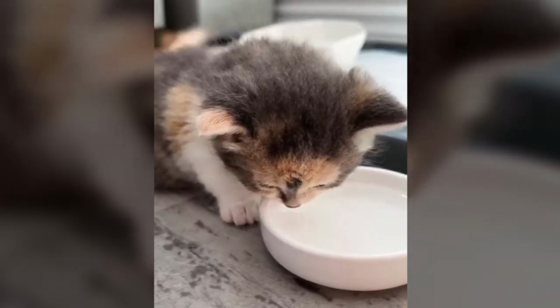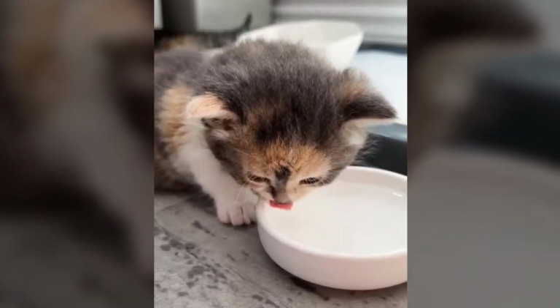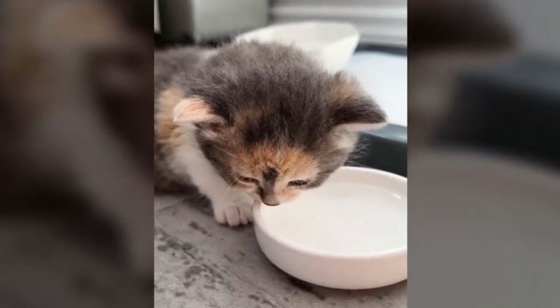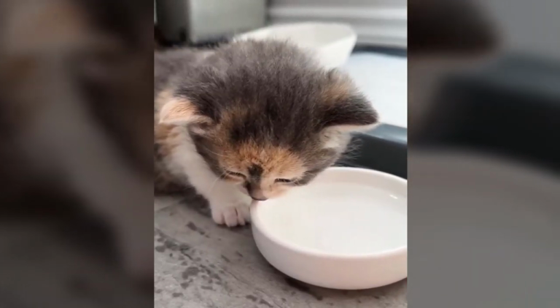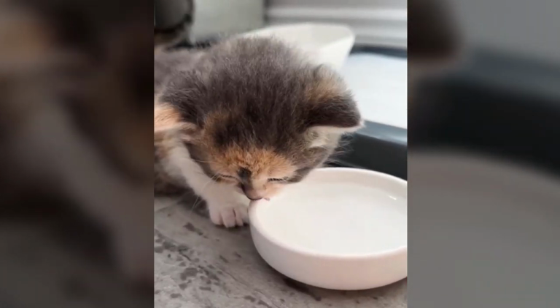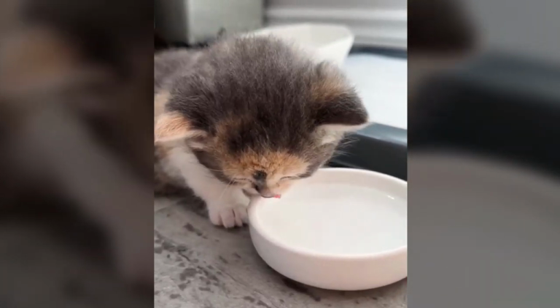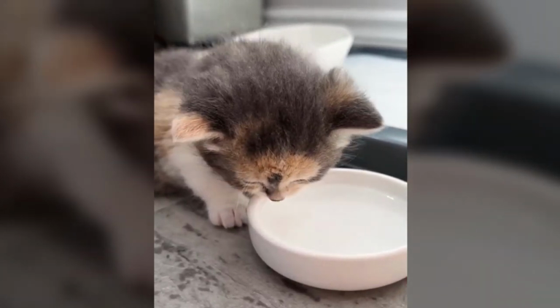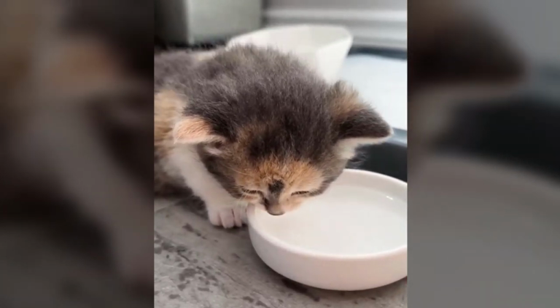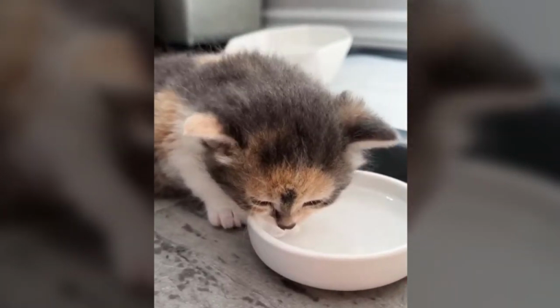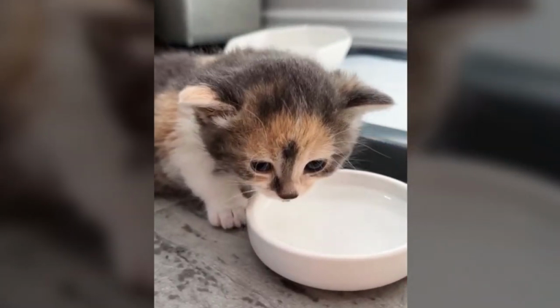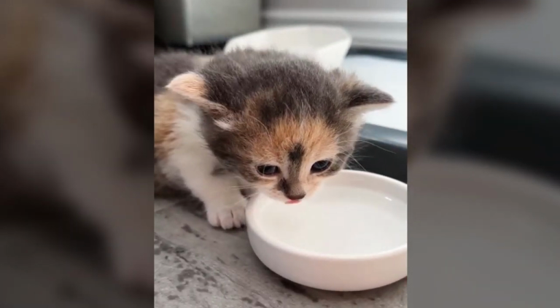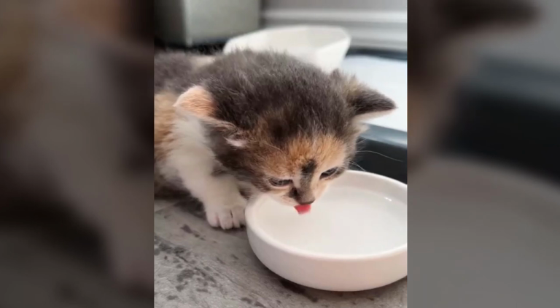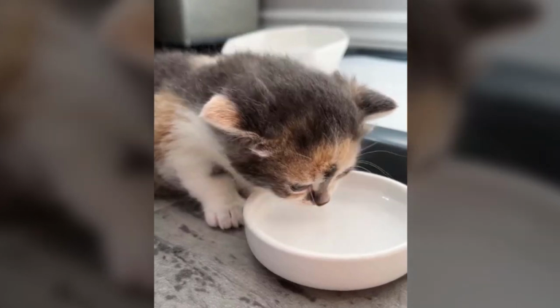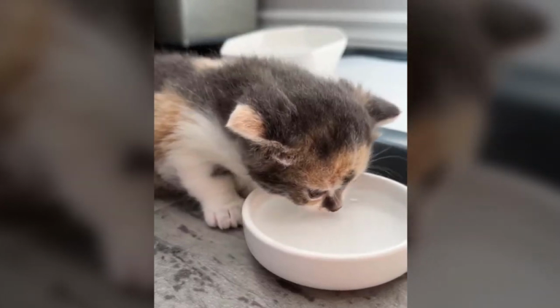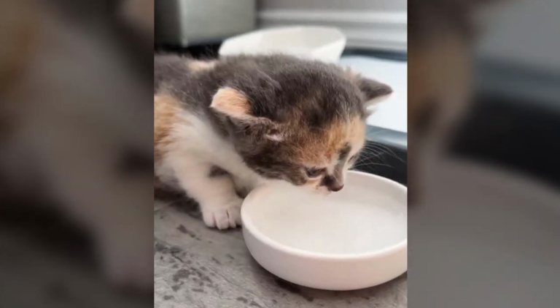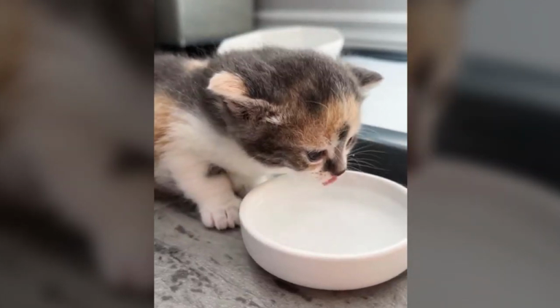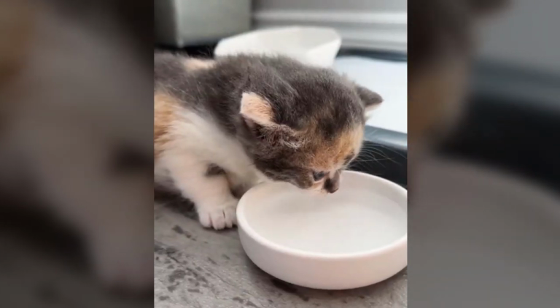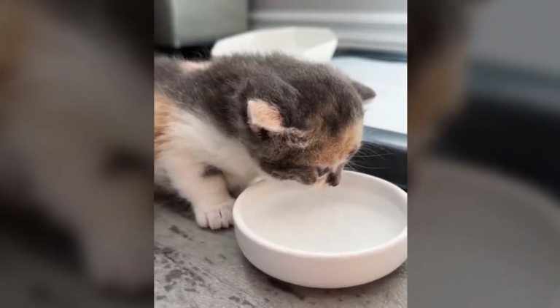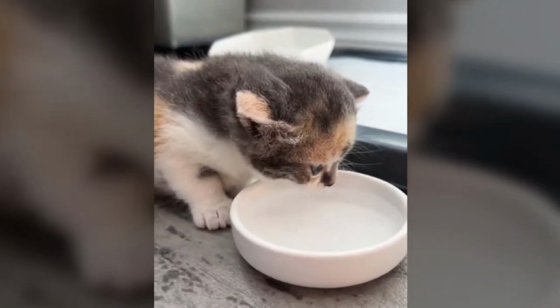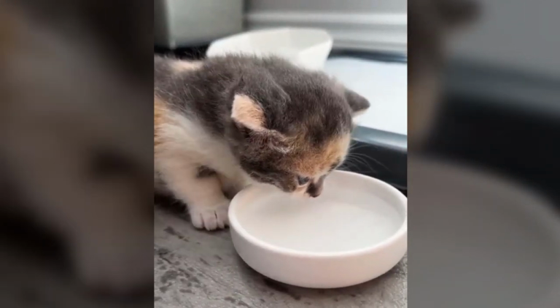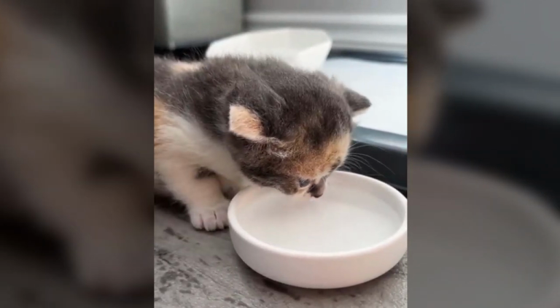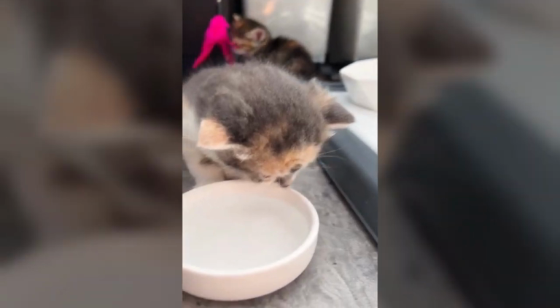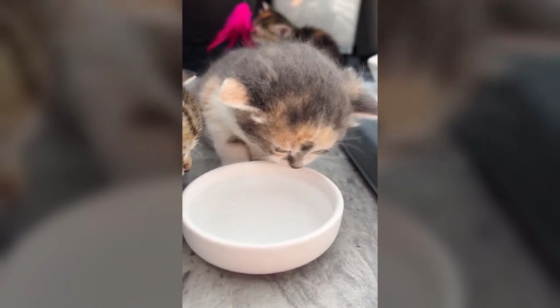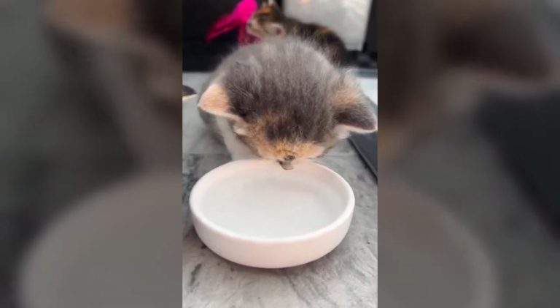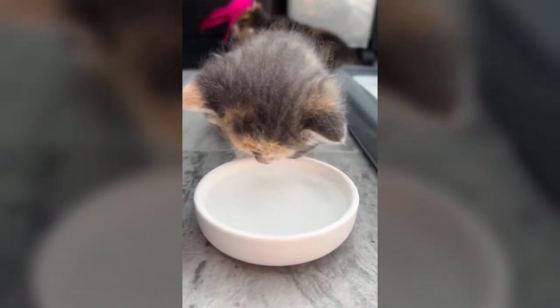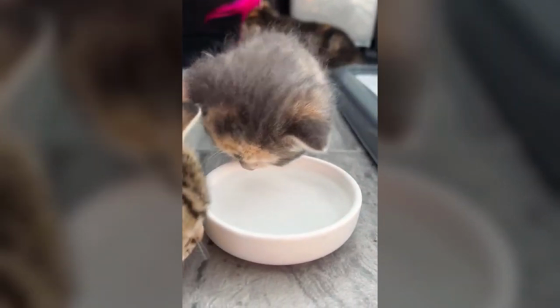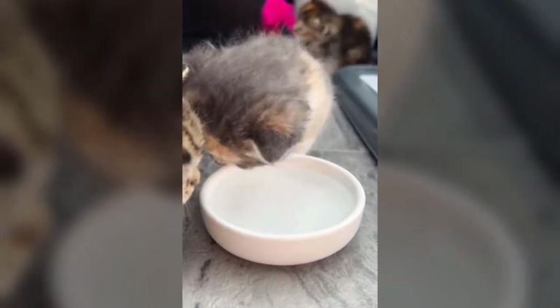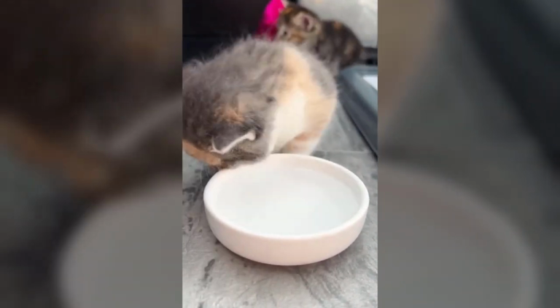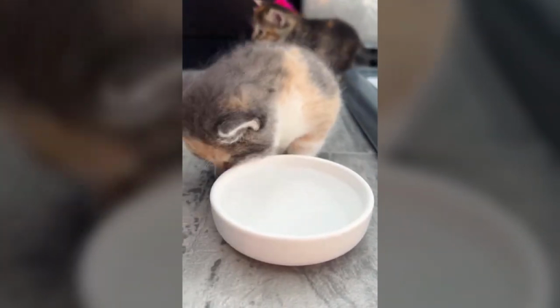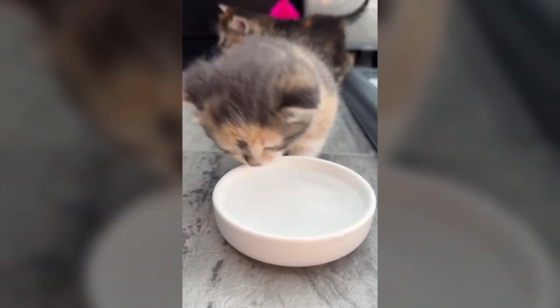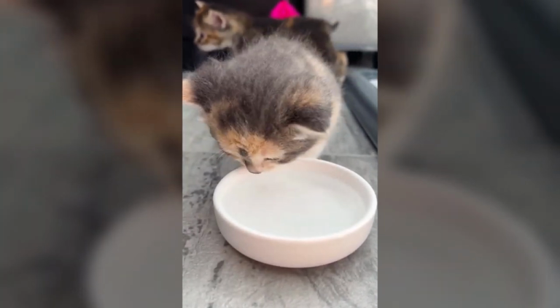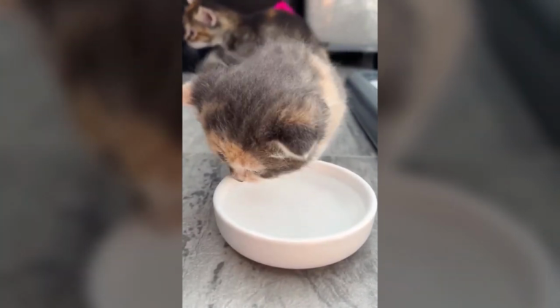This tiny kitten is learning to drink water for the first time and is unsure of the waterline. But it looks like his nose is giving him a clue. Sometimes just finding the dish rim can be challenging.